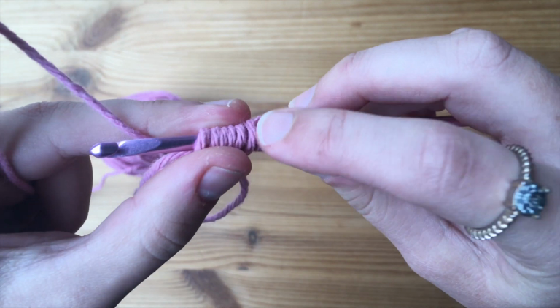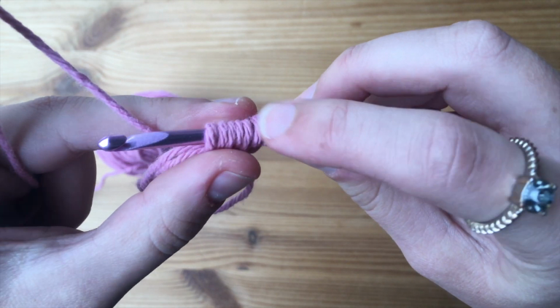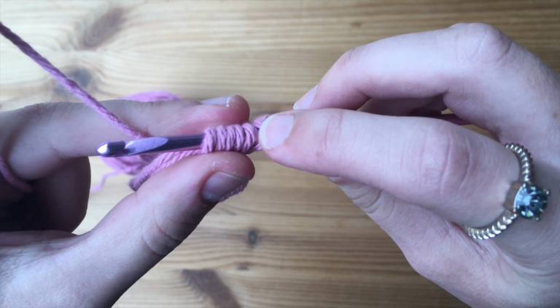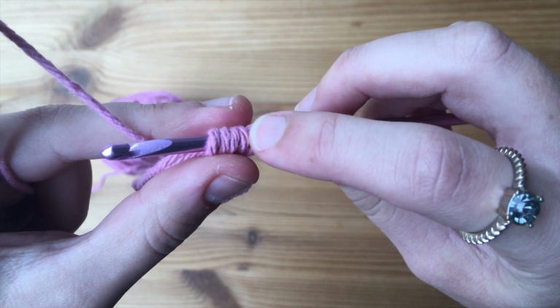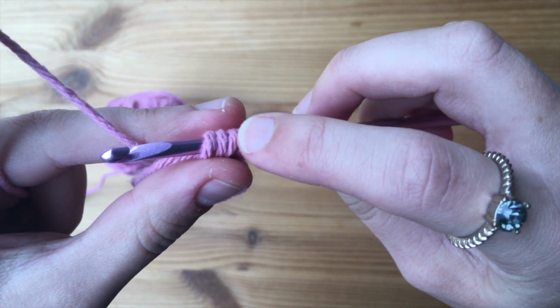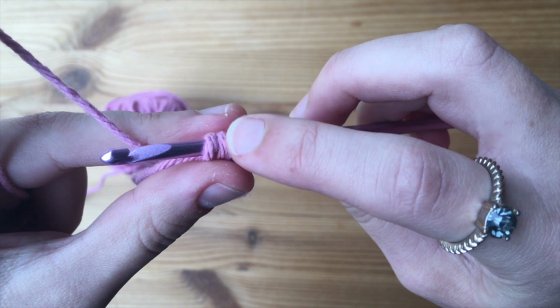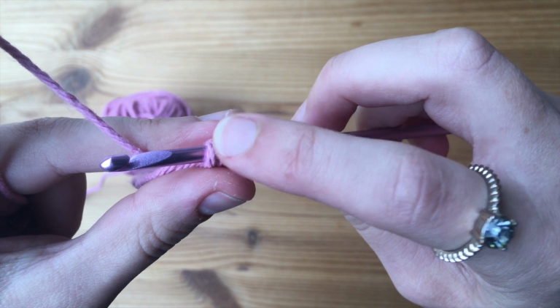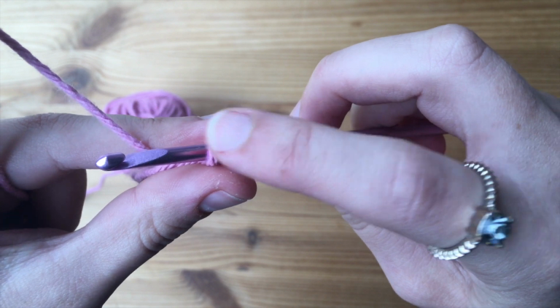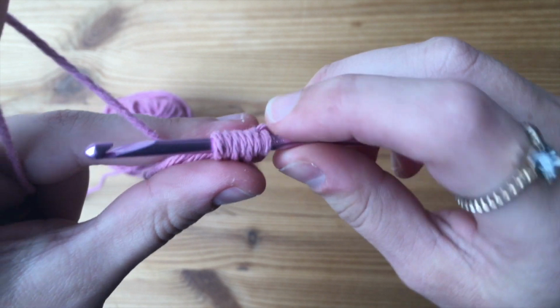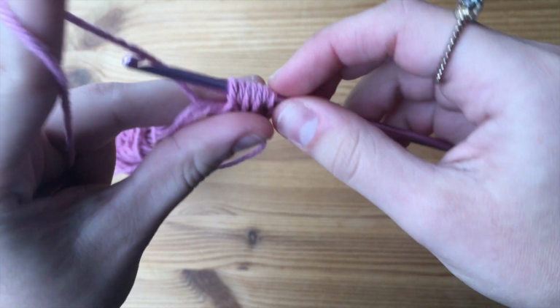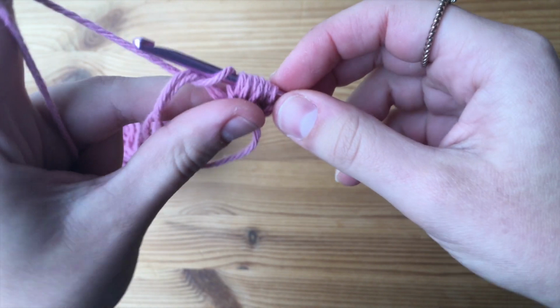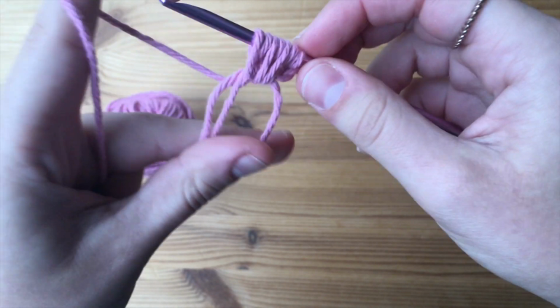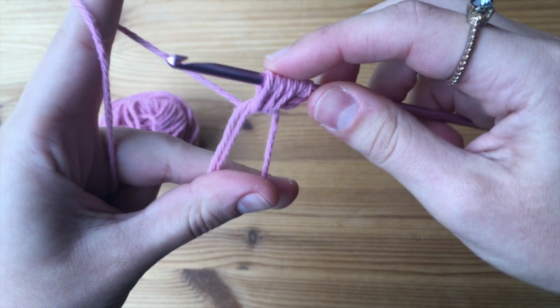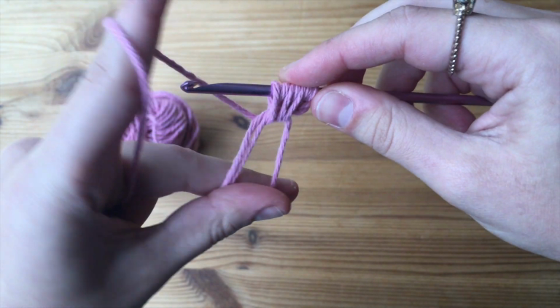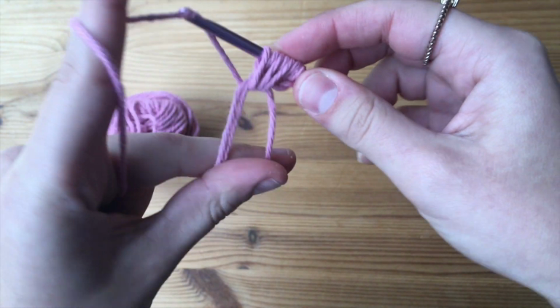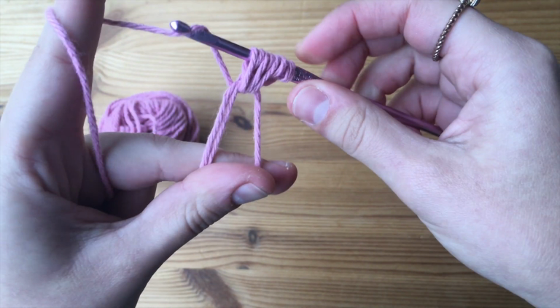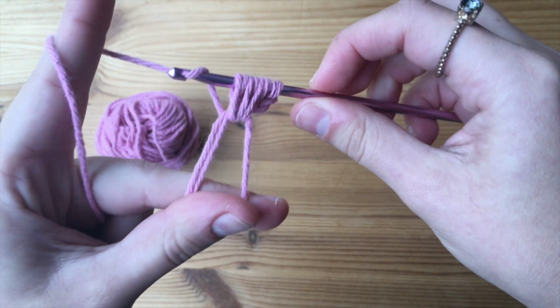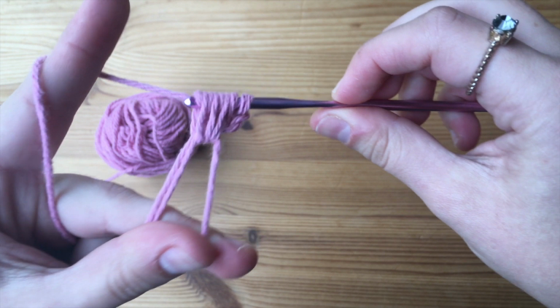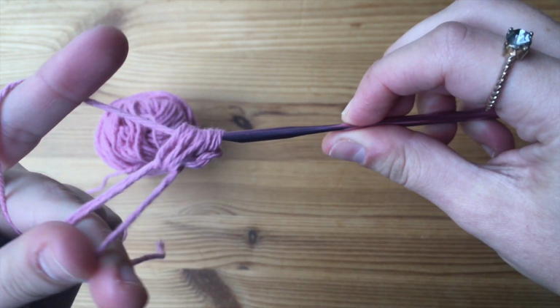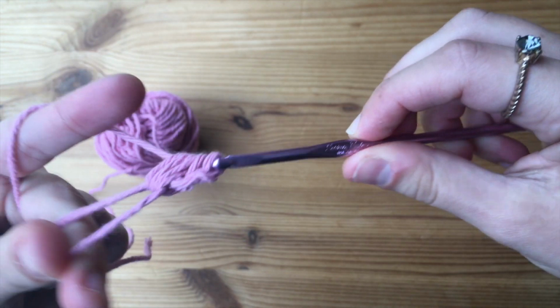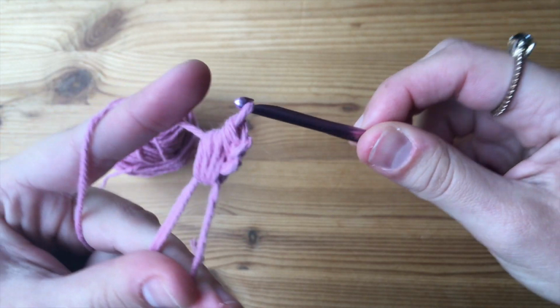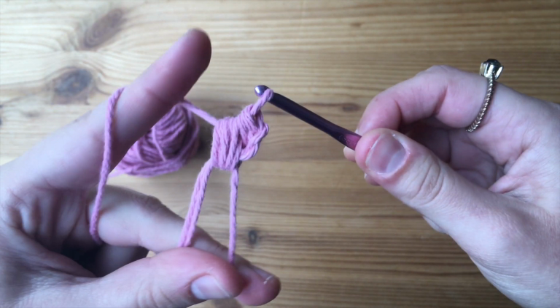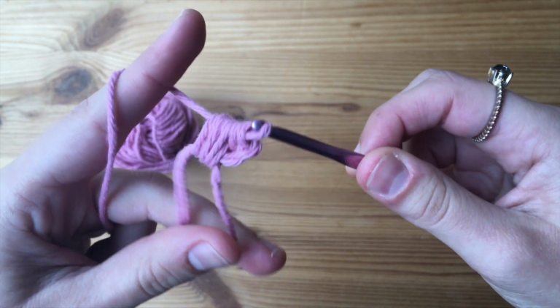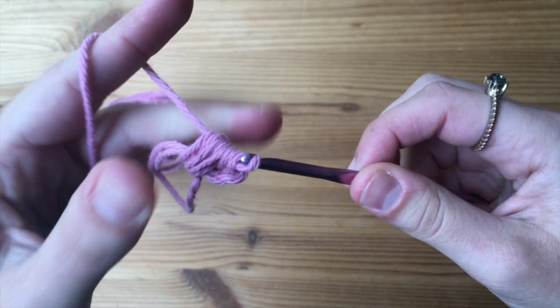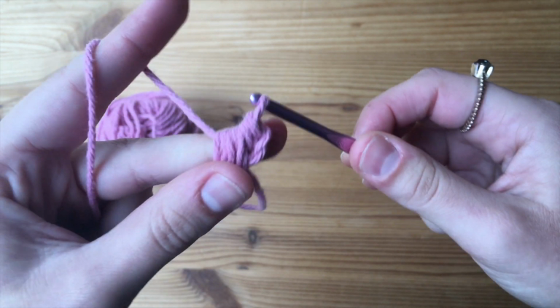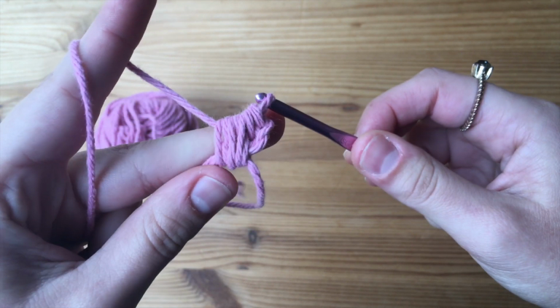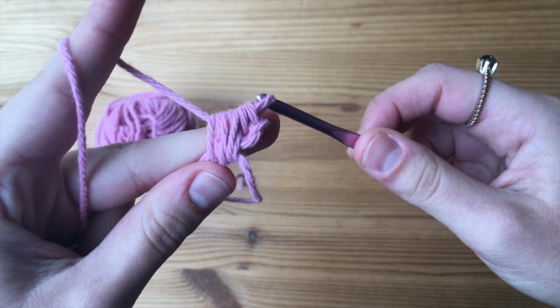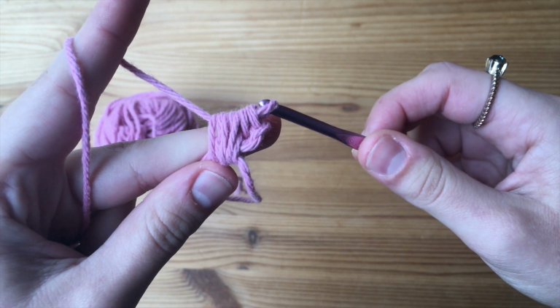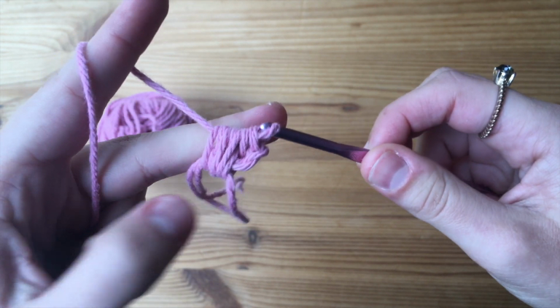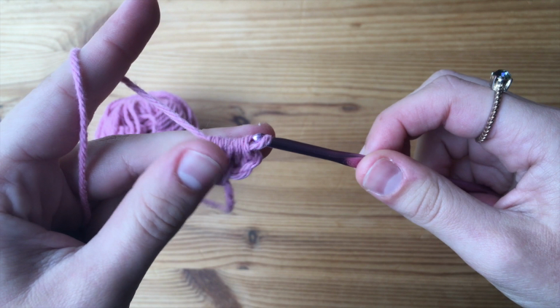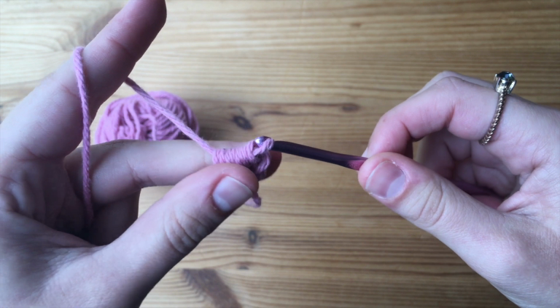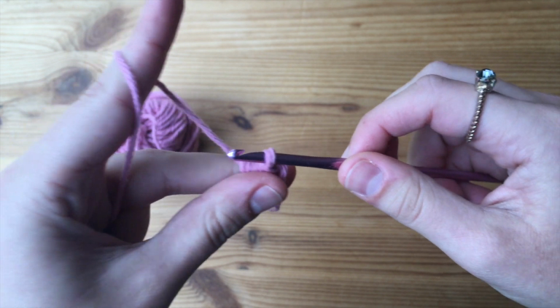Count to confirm: one, two, three, four, five, six, seven. Once you have those seven loops, you're going to yarn over and pull through all of them. Then we are going to chain one.